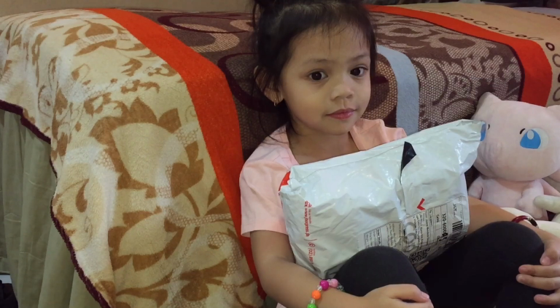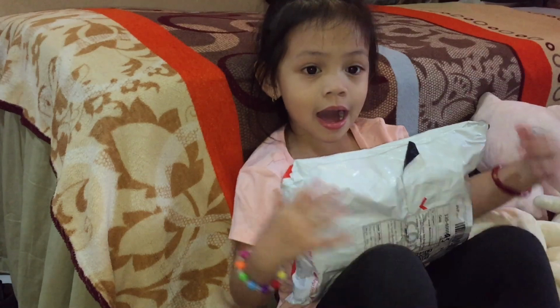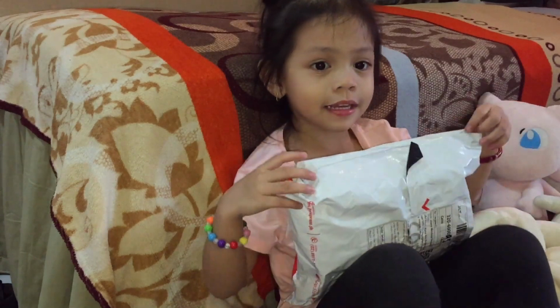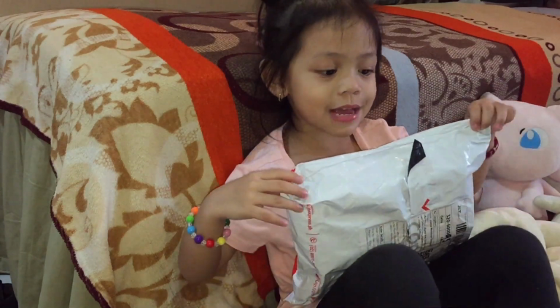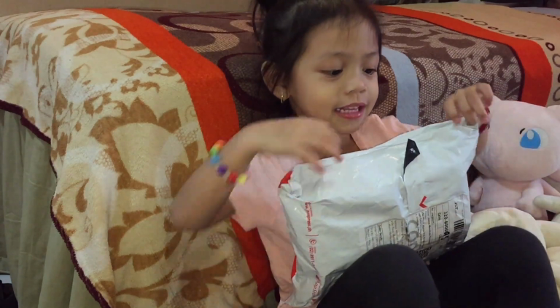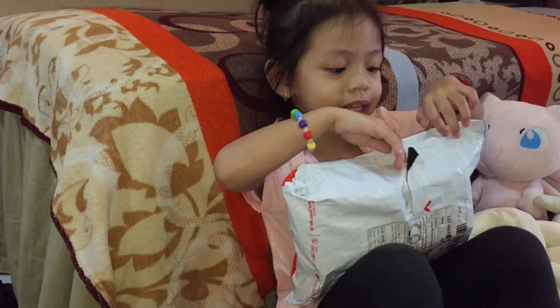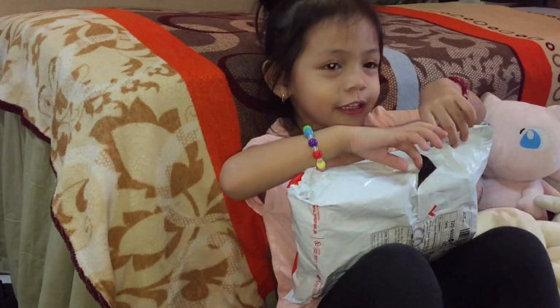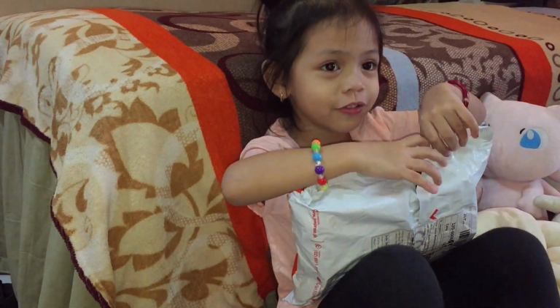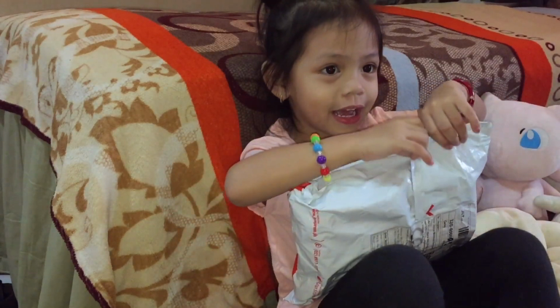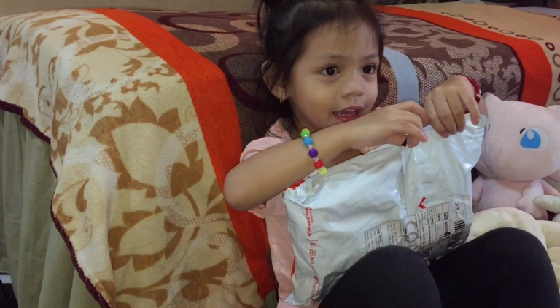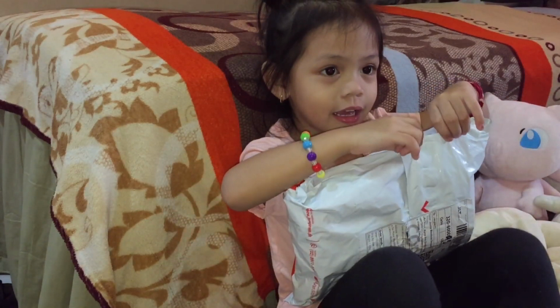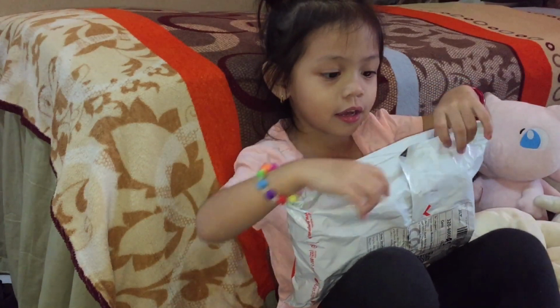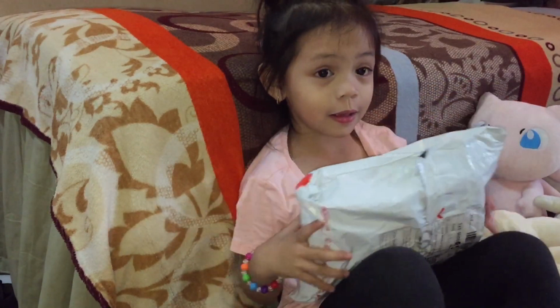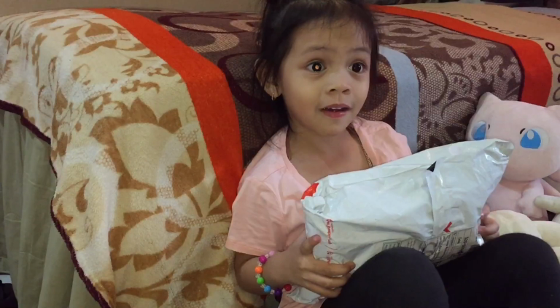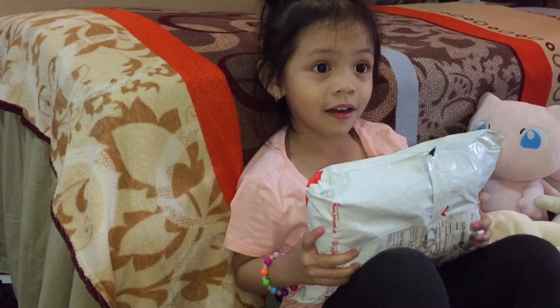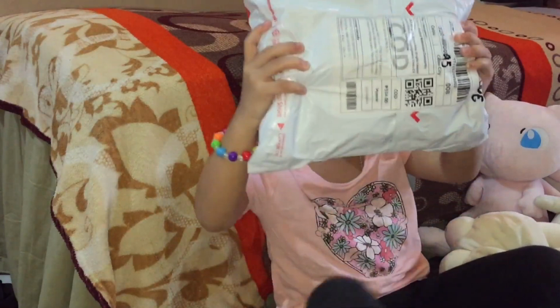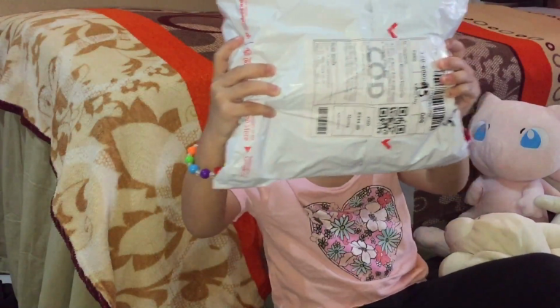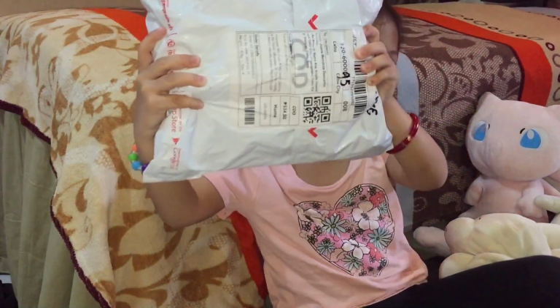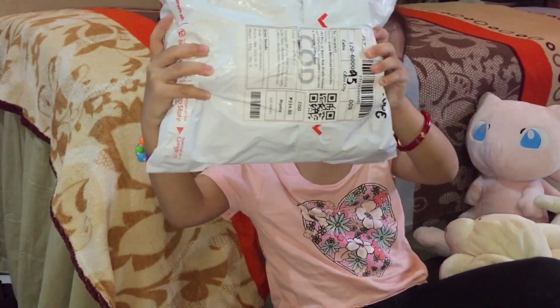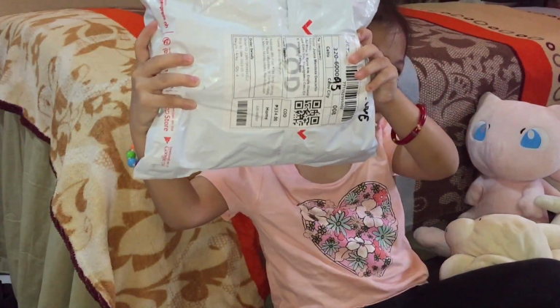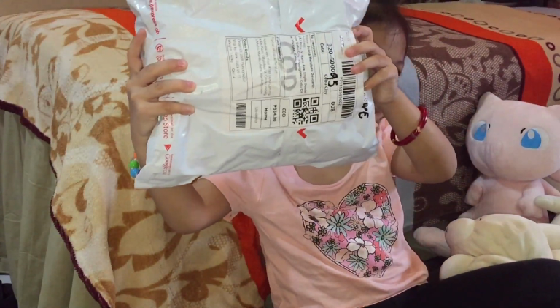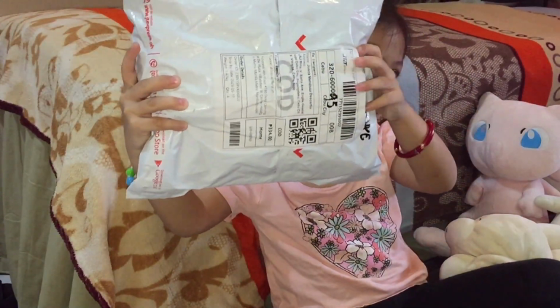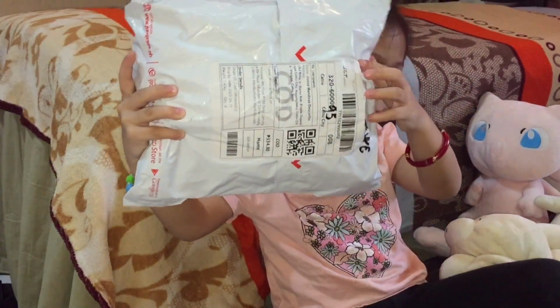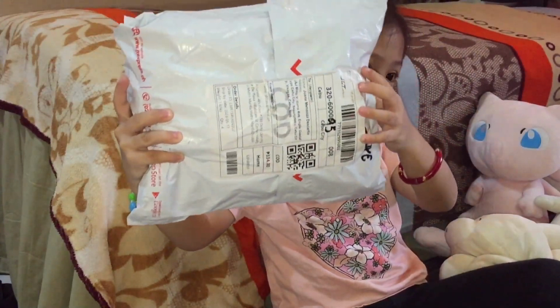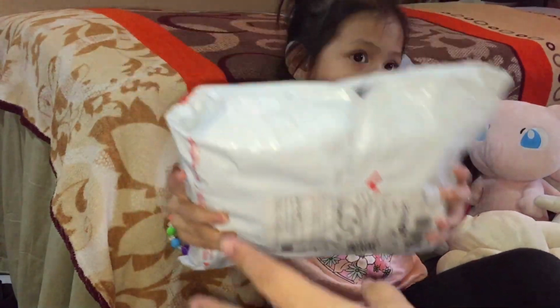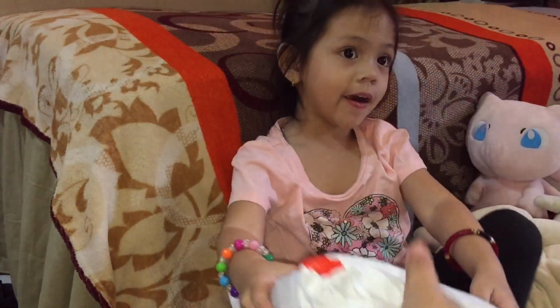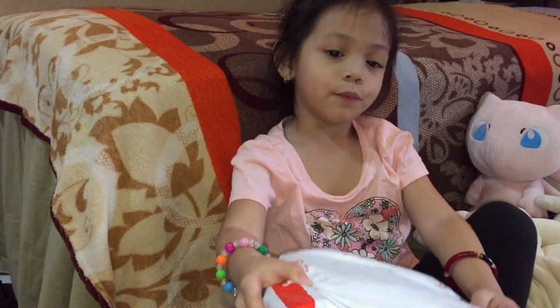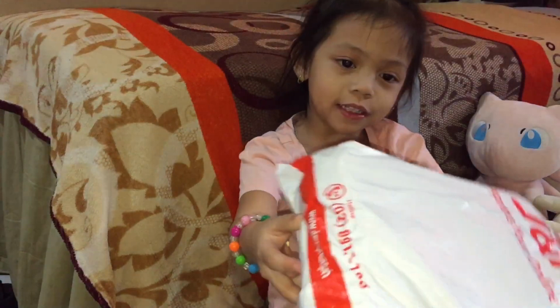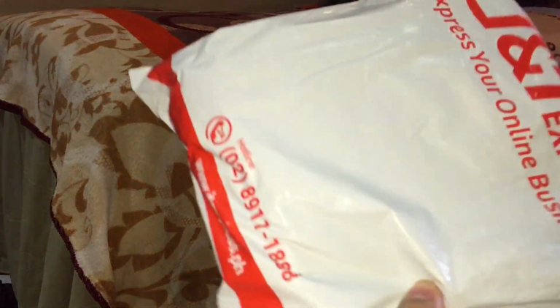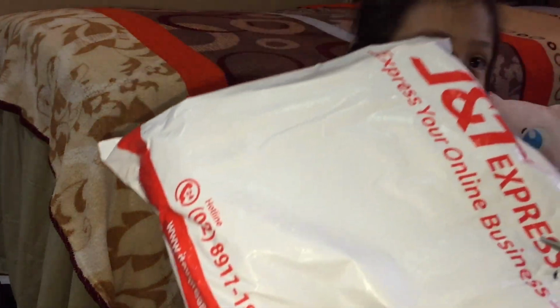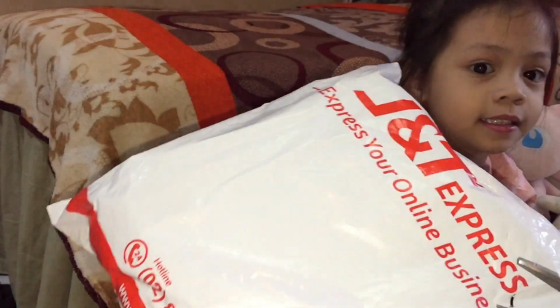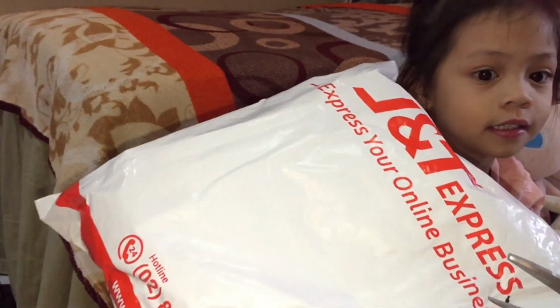Hi guys, my name is Adi Ola and we have another Shopee delivery. Okay, let's open it. What is this? Secret.